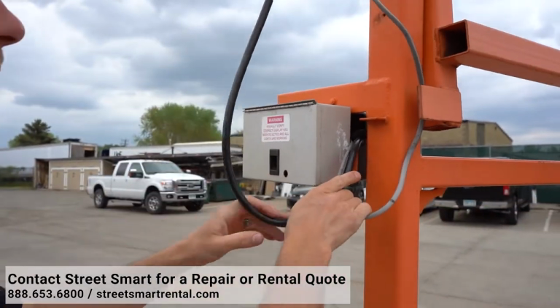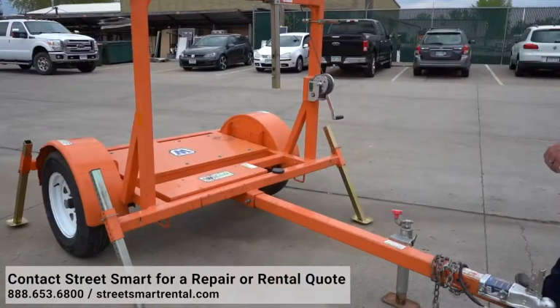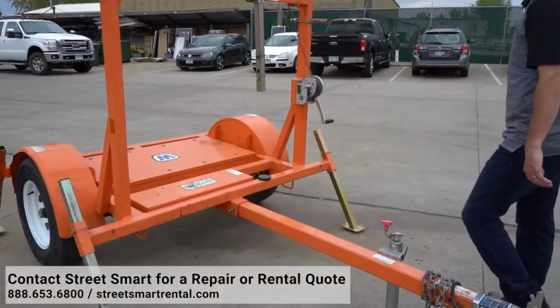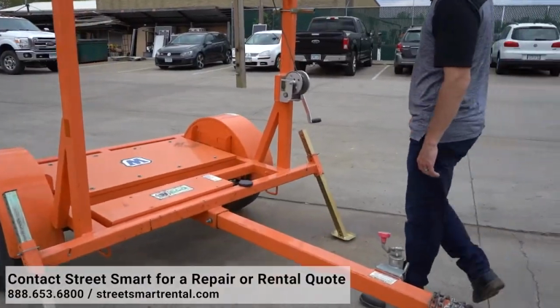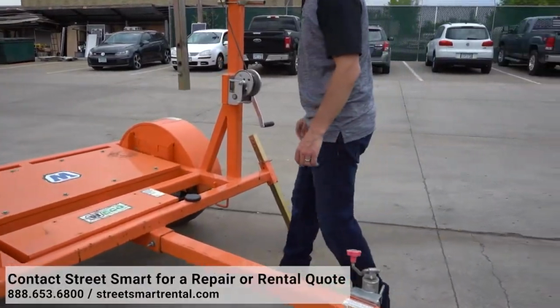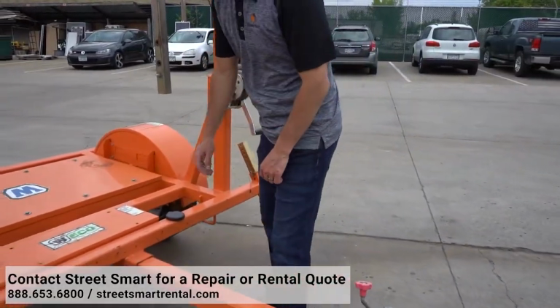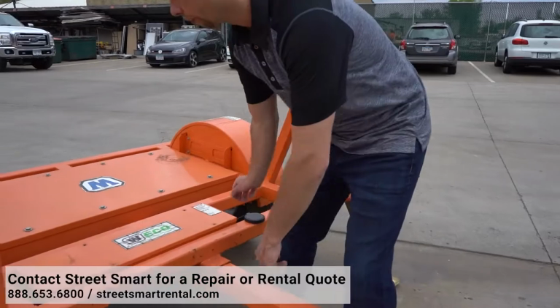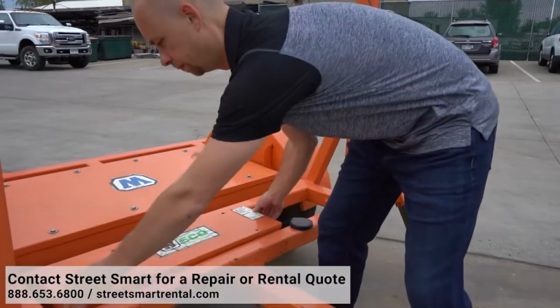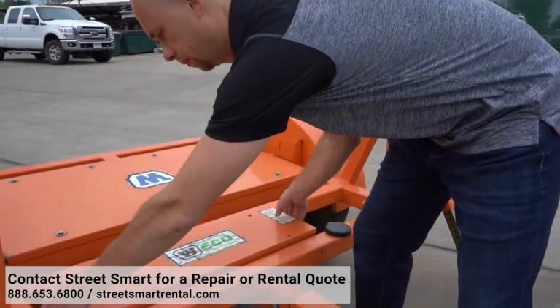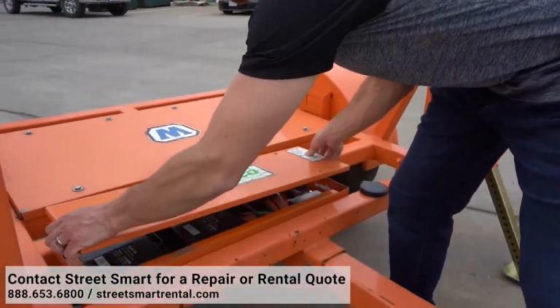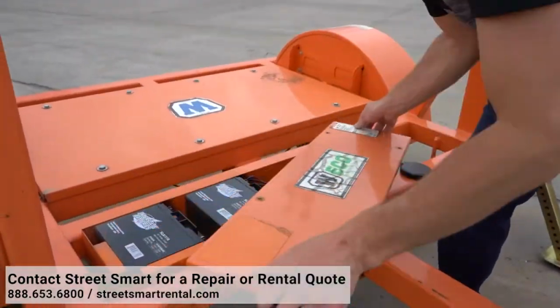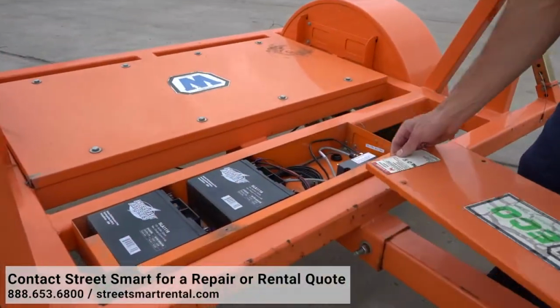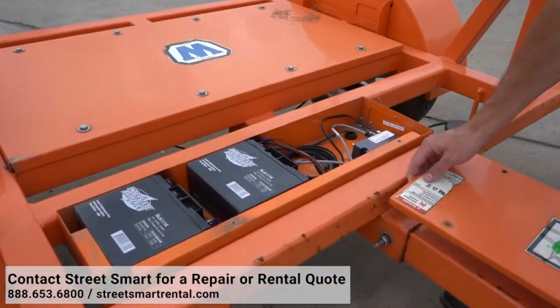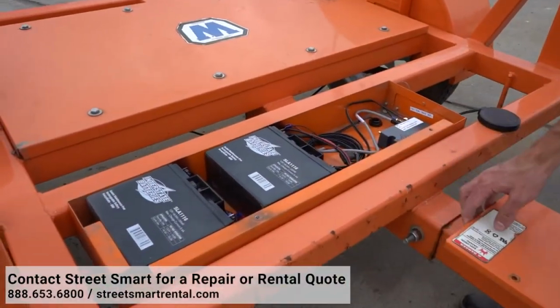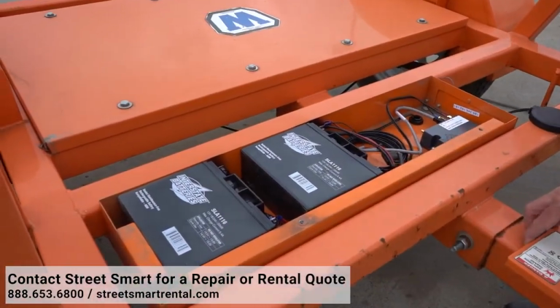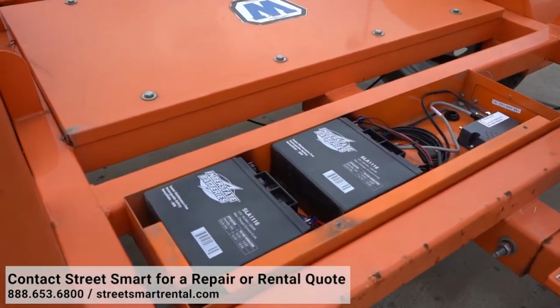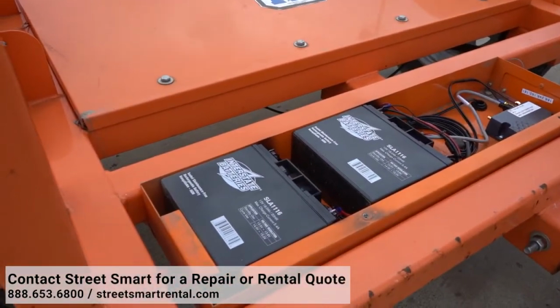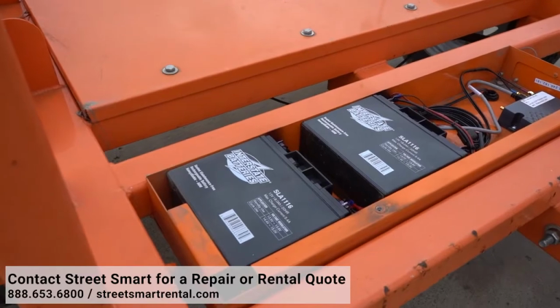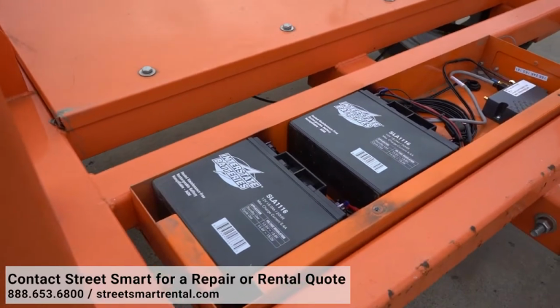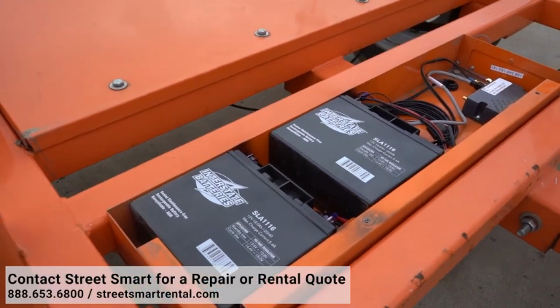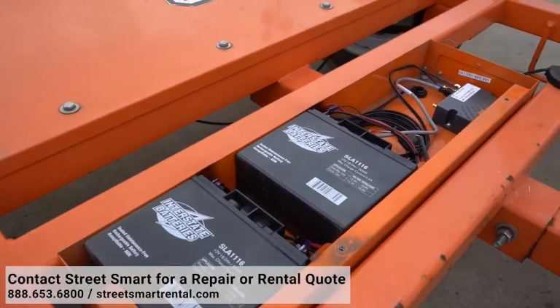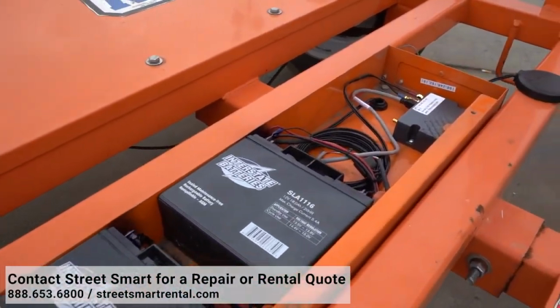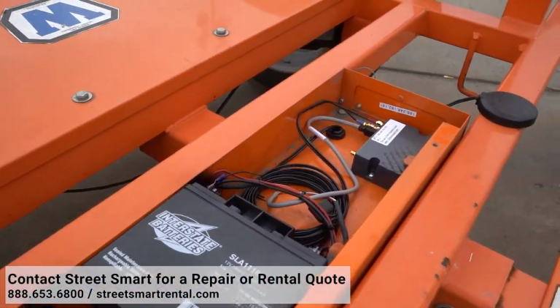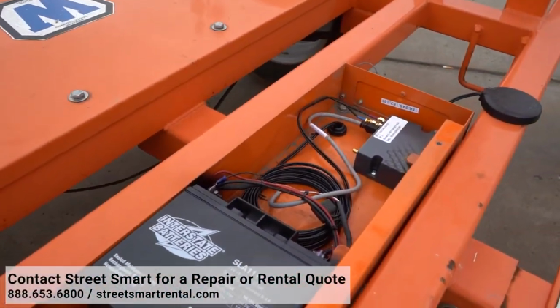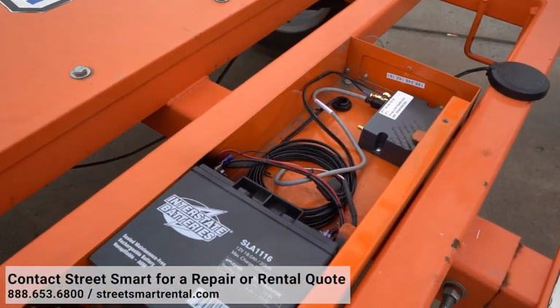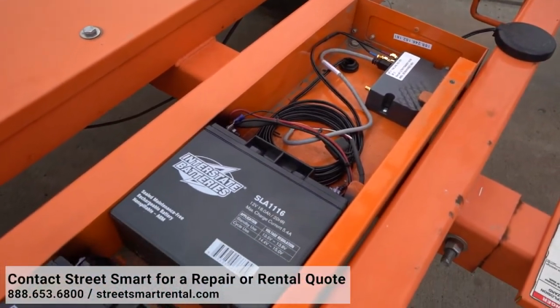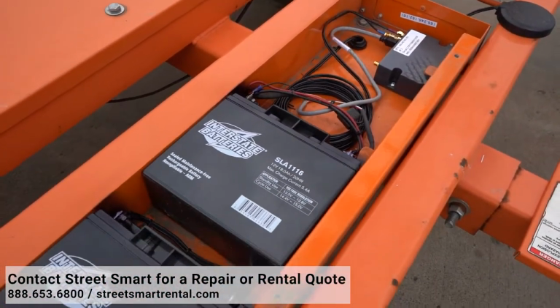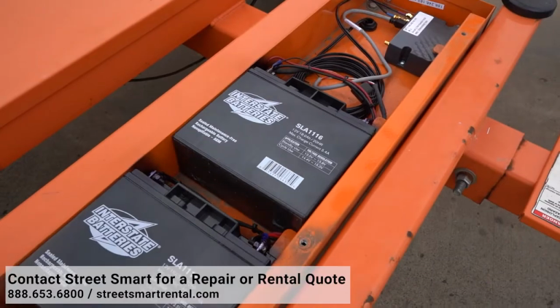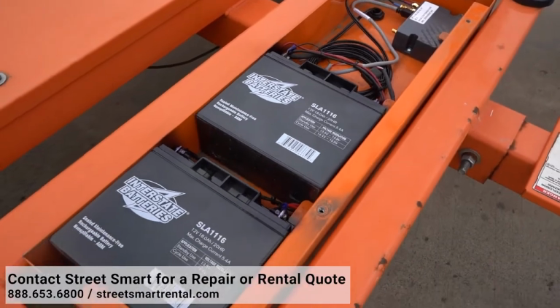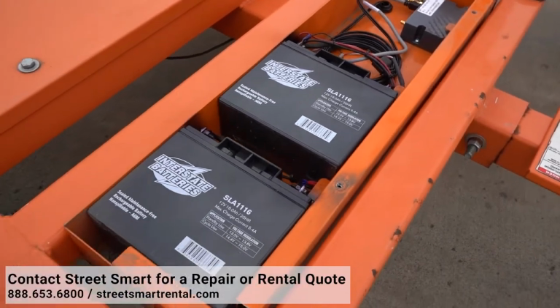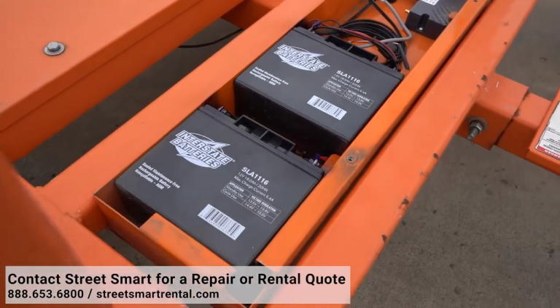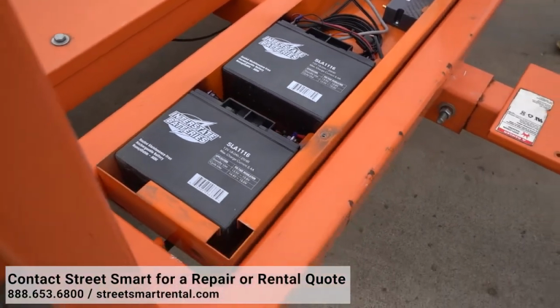On to the batteries. Check the batteries — this arrow board has SLA batteries. You do not need to fill or load test these. However, regardless of any trailer, always check the batteries. Make sure they are not corroded and are in good working condition.